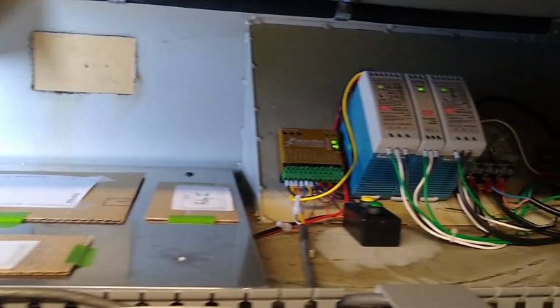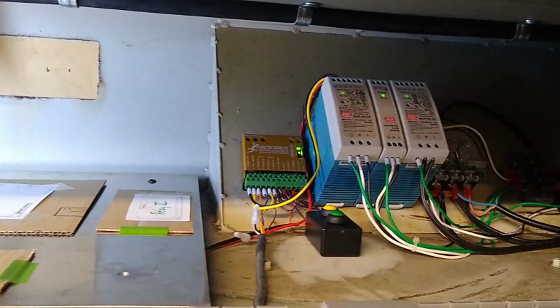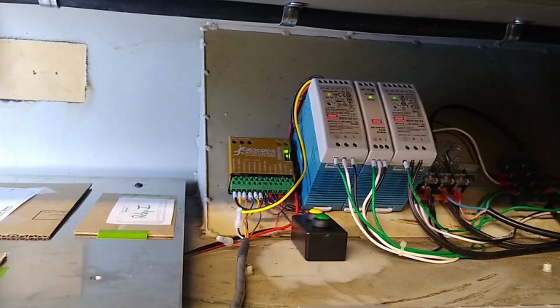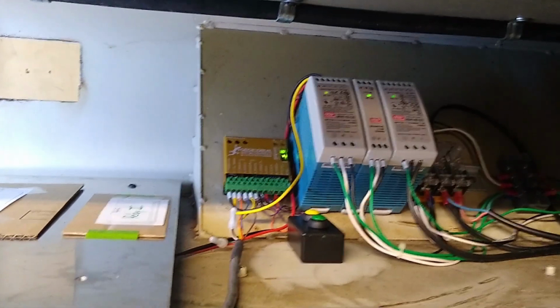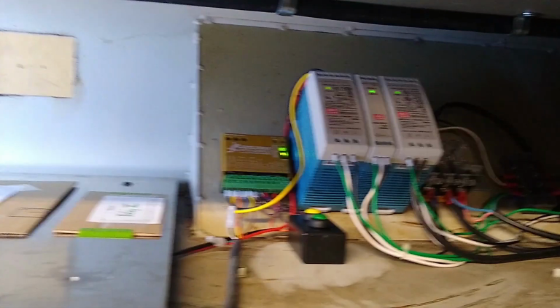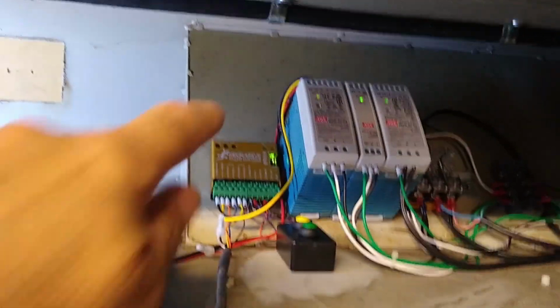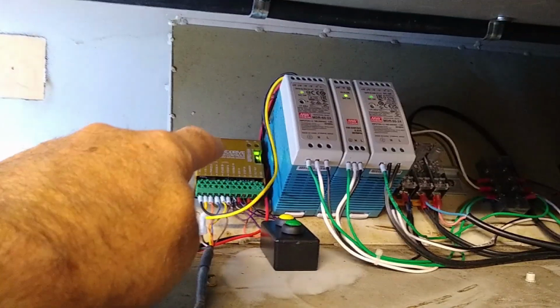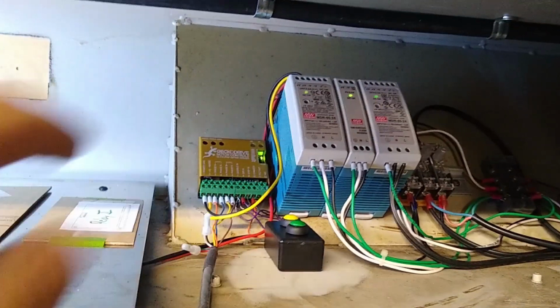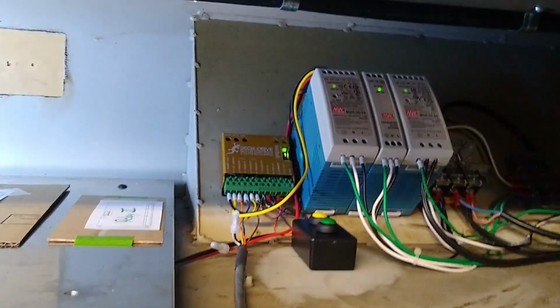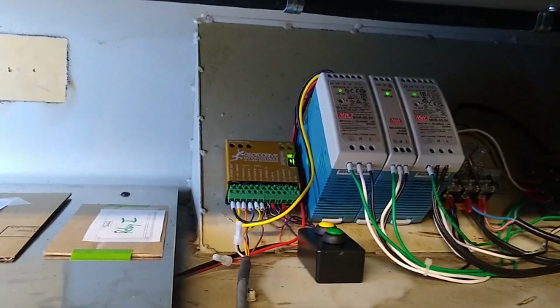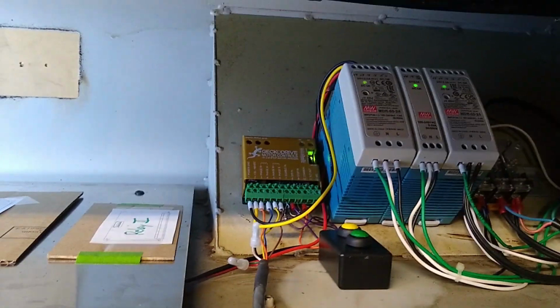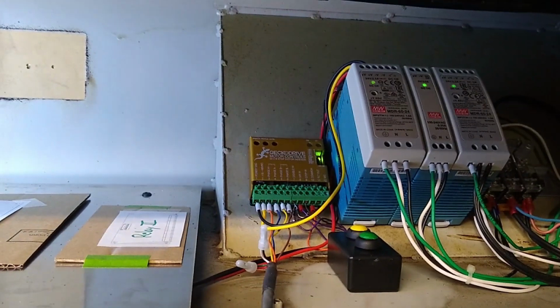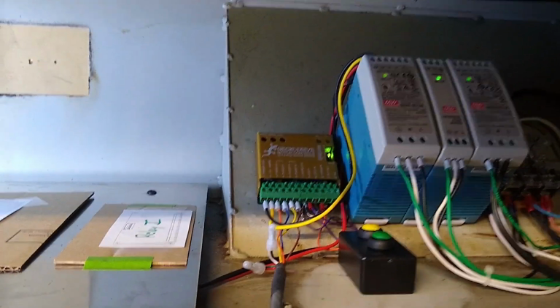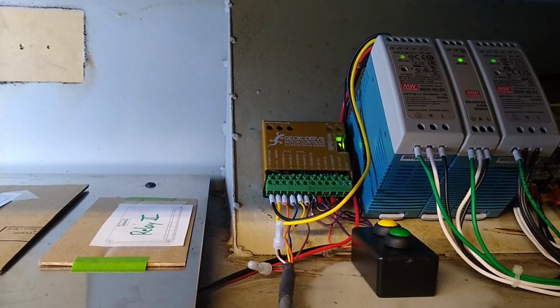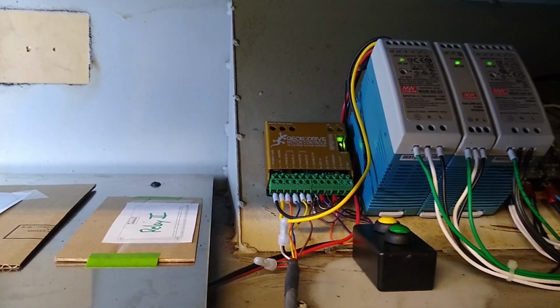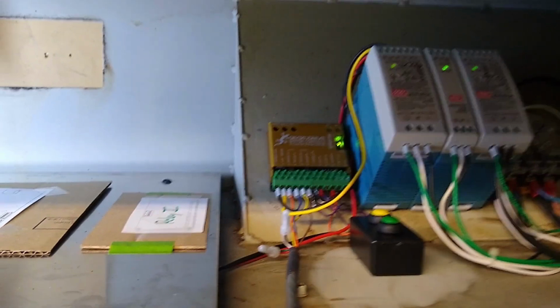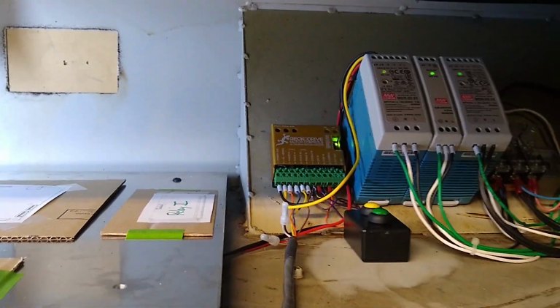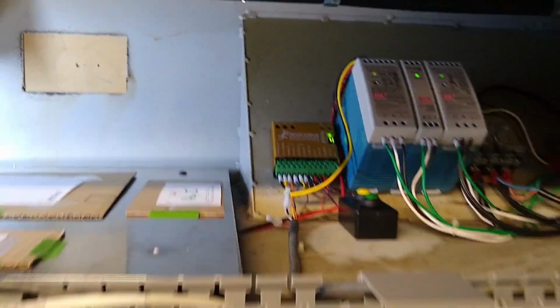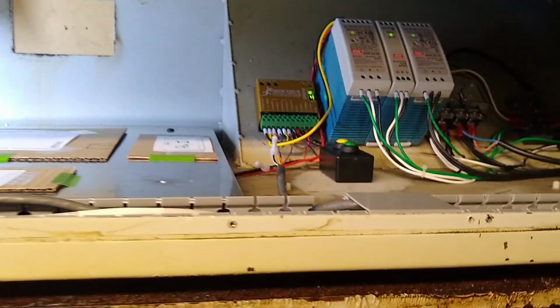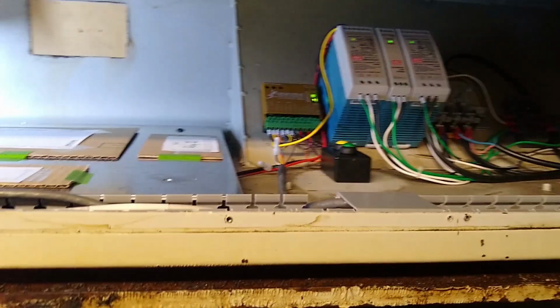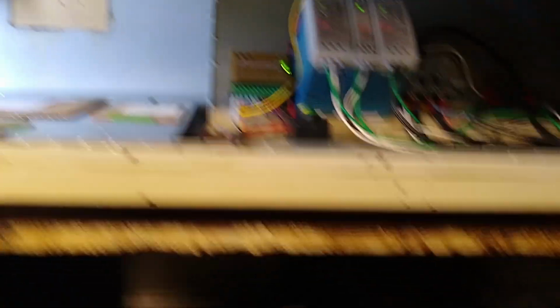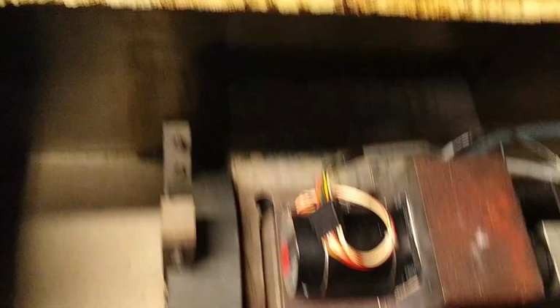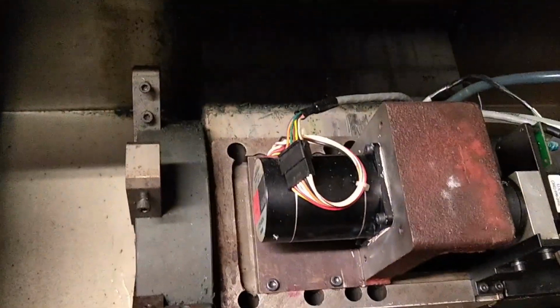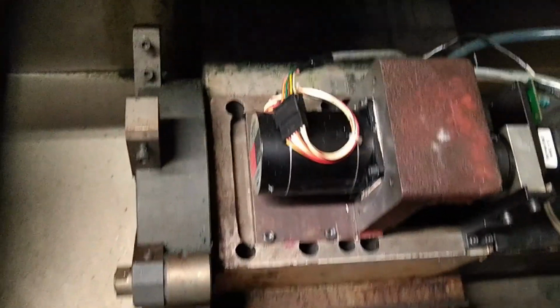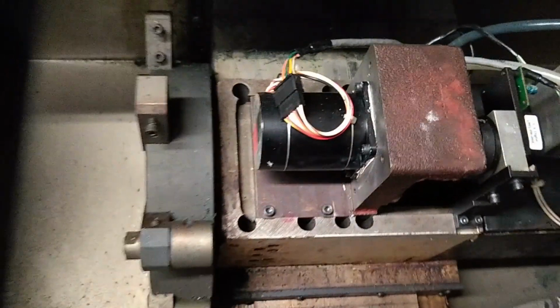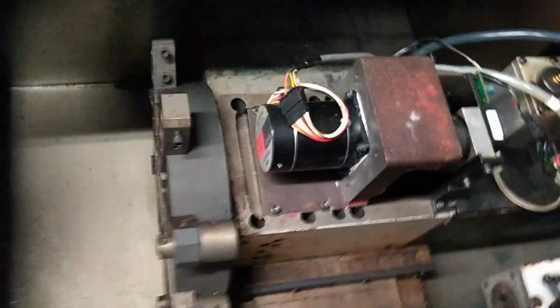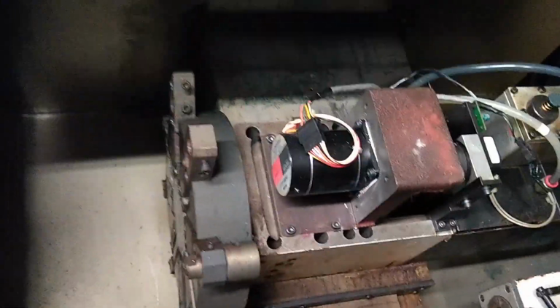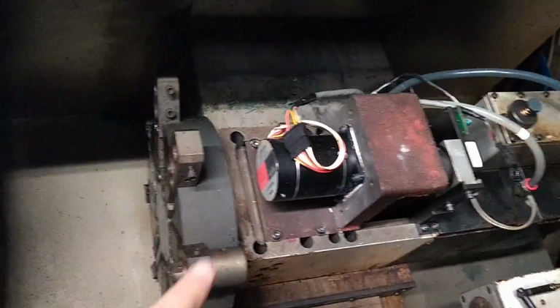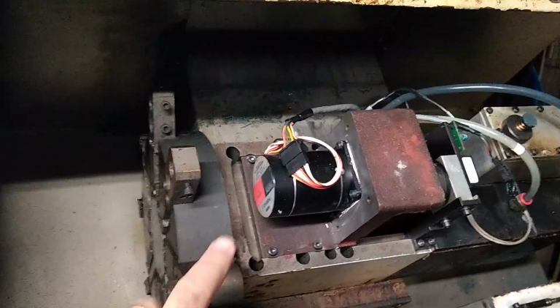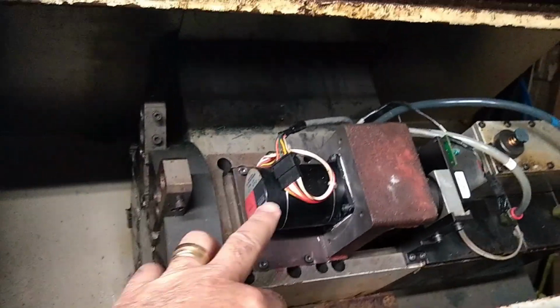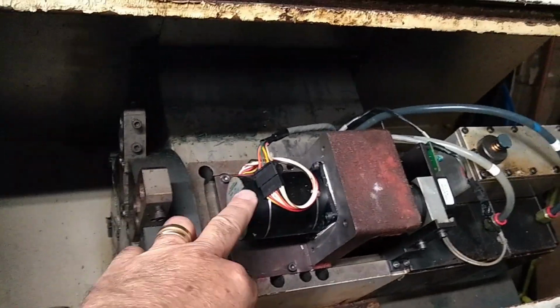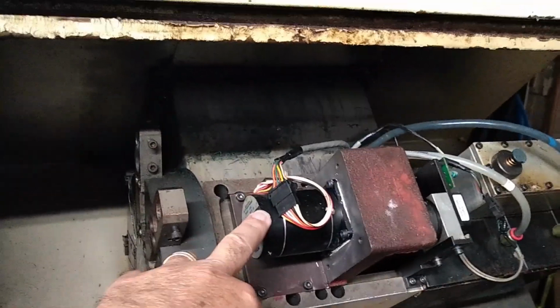Right now Bill is getting everything preliminarily wired — getting things as far as he can until we get the new motion controller. He's got his power supply set up, and there's a little Gecko drive, I believe it's the G216, which is going to rotate the turret using a stepper motor.